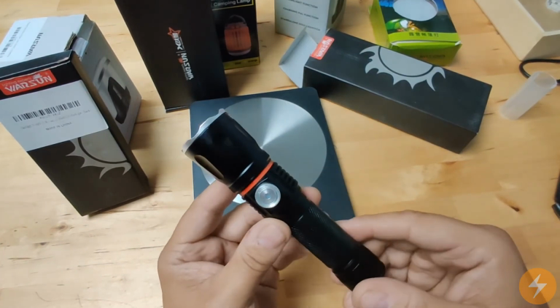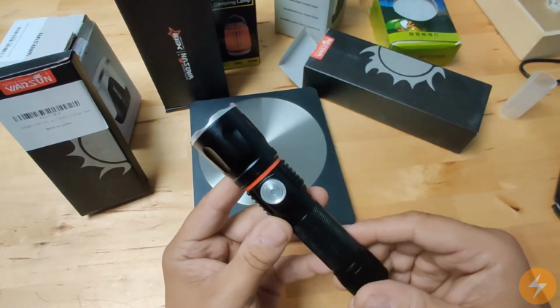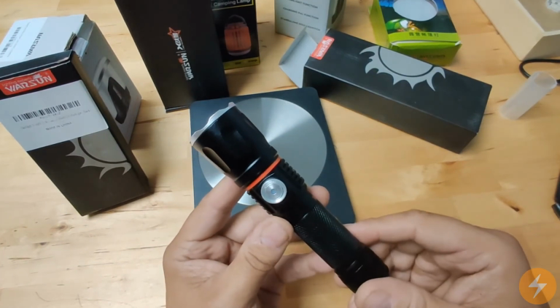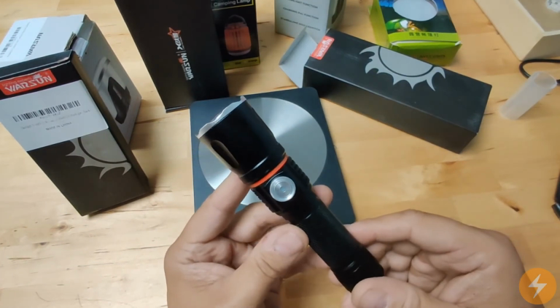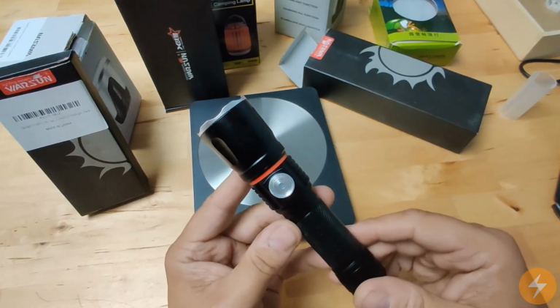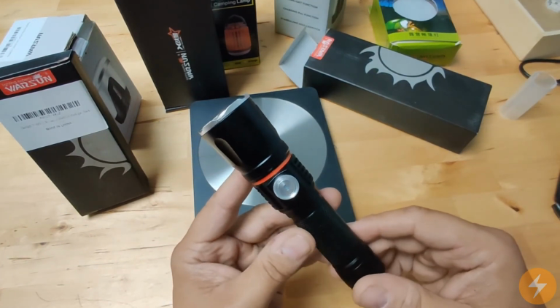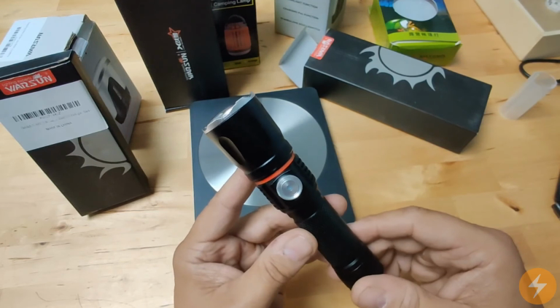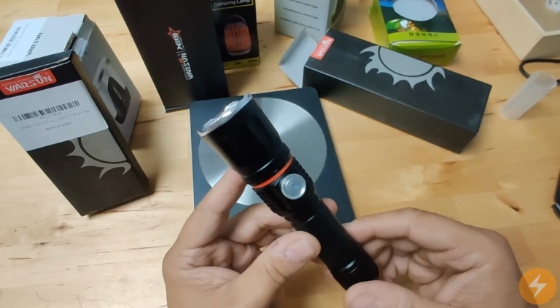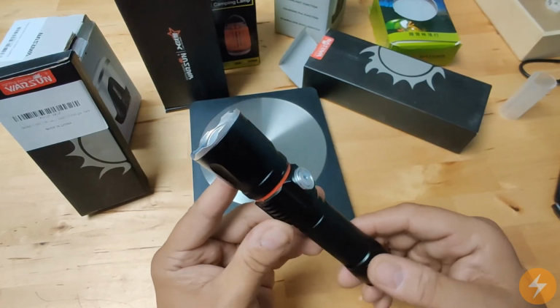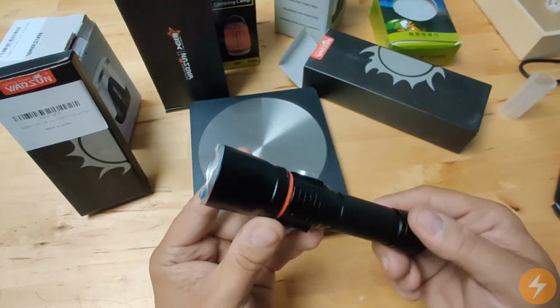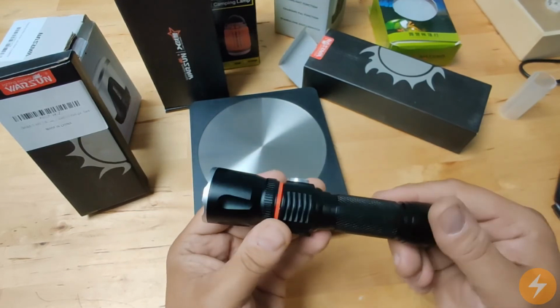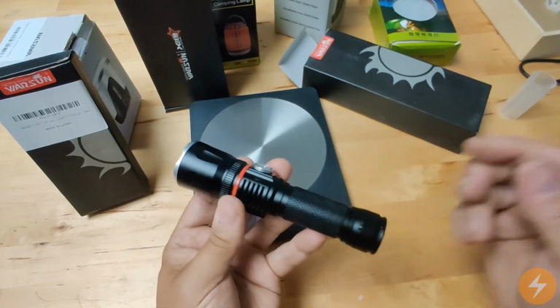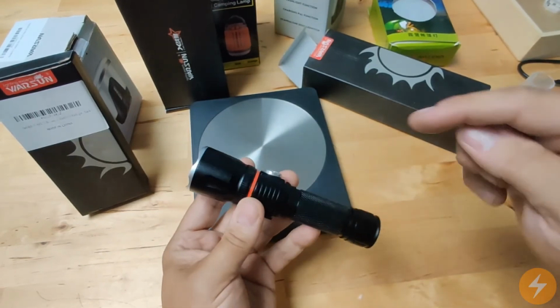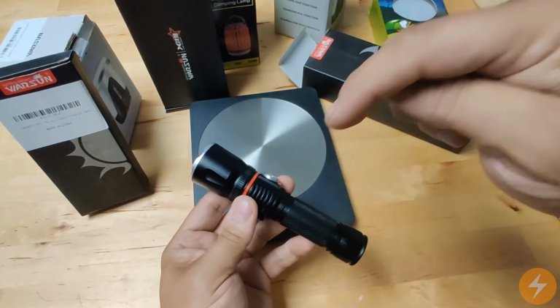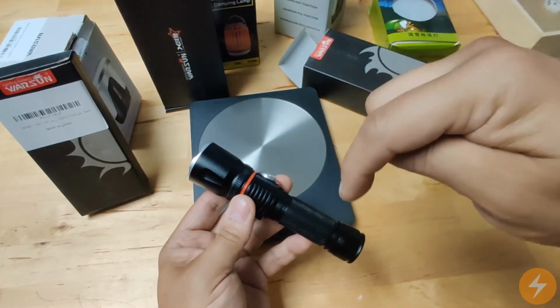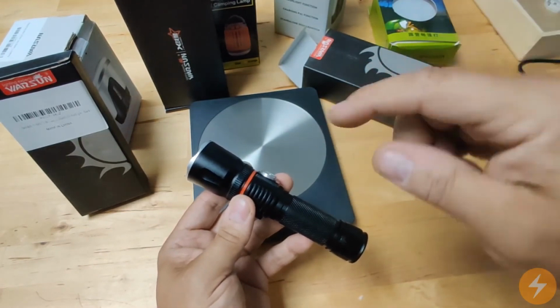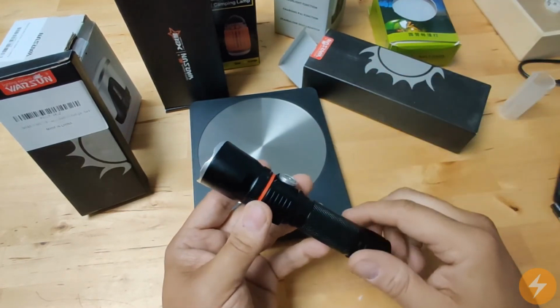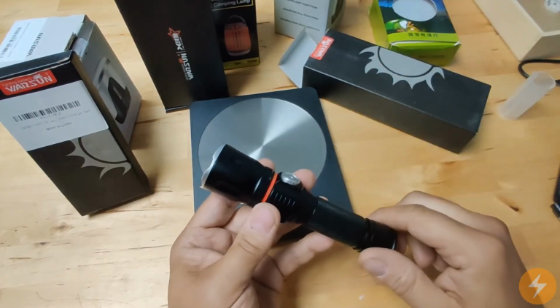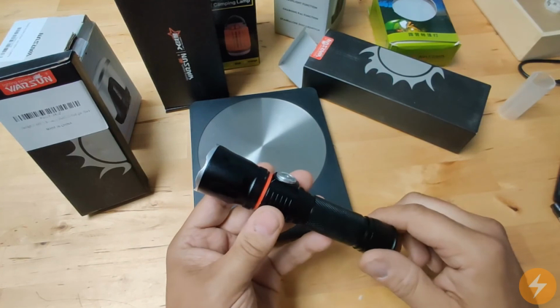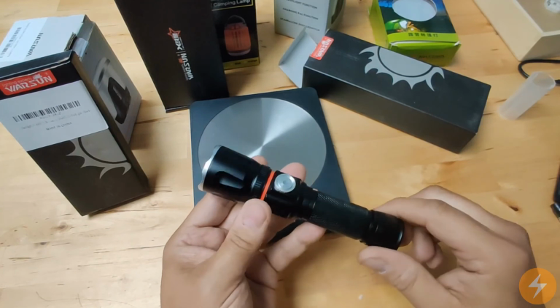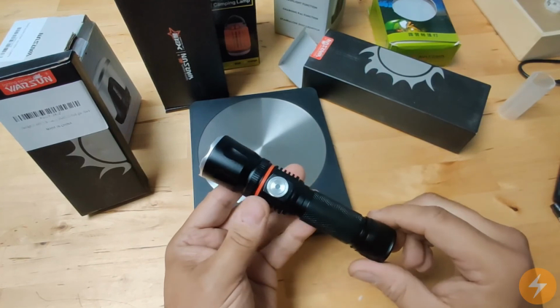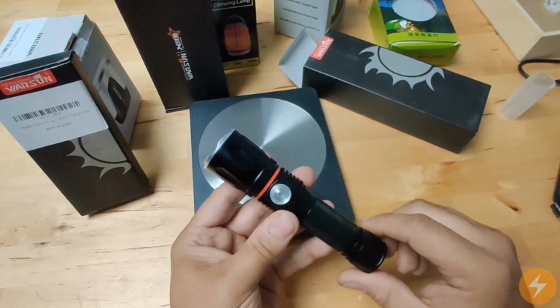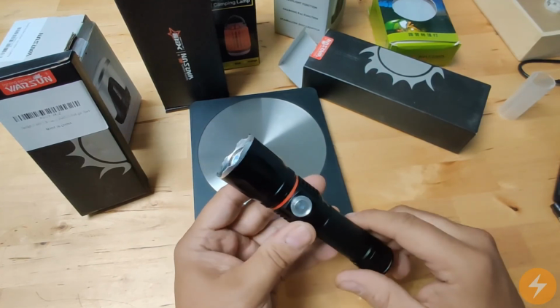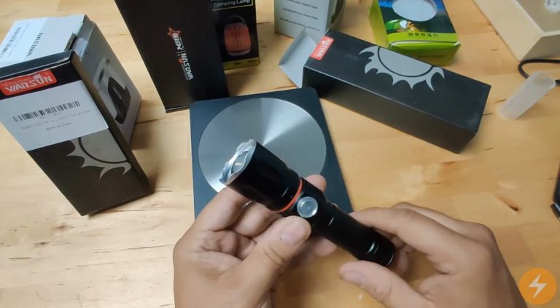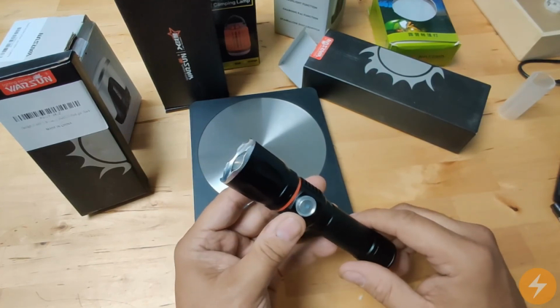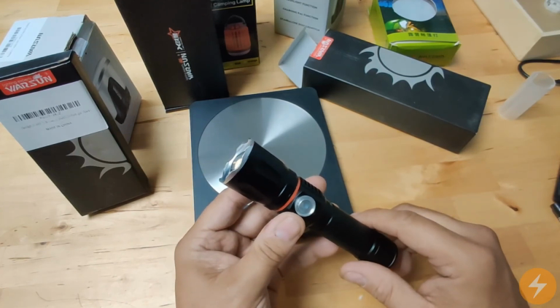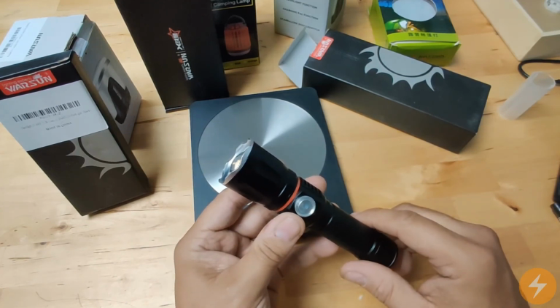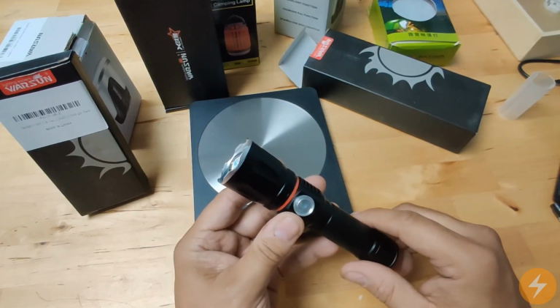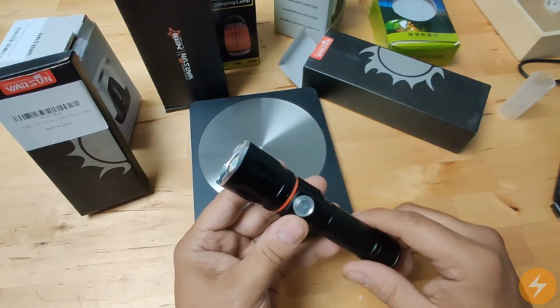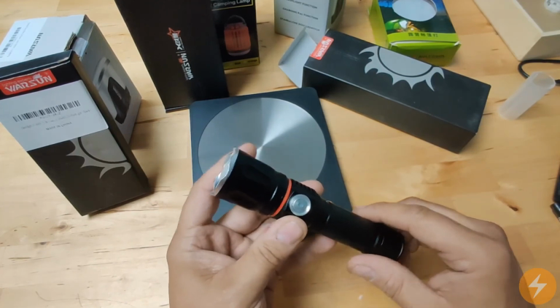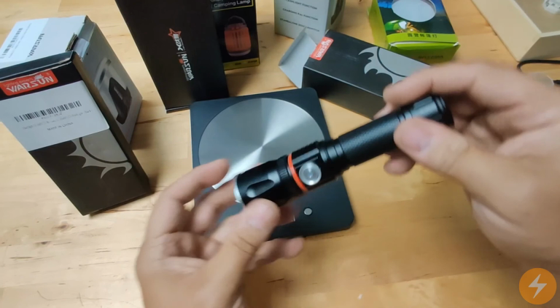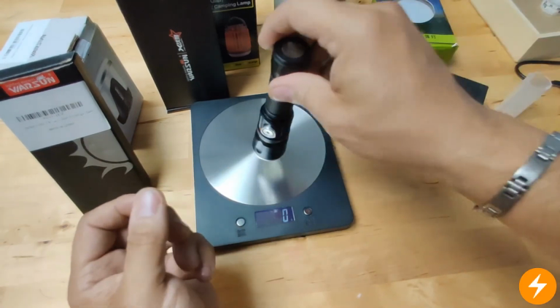Again, you can buy this torch from our website at lightconcepts.co.uk. Please just look at the link in the description and I will see you next time. Bye!